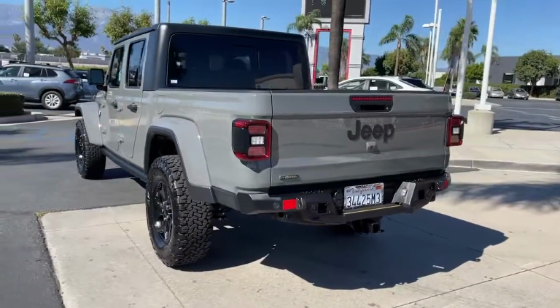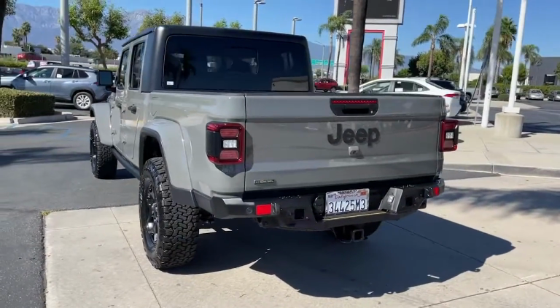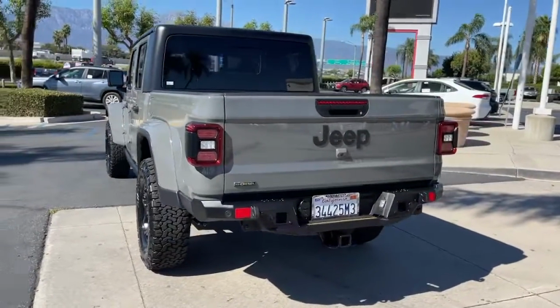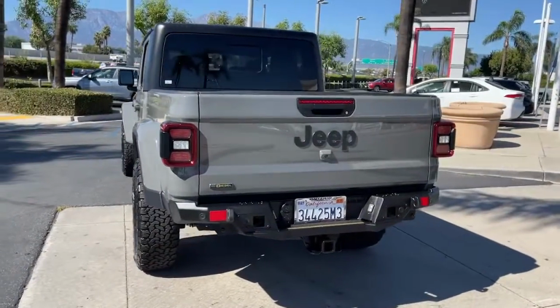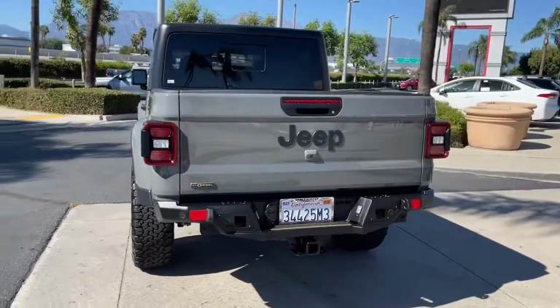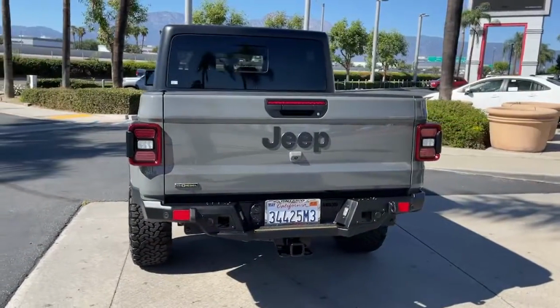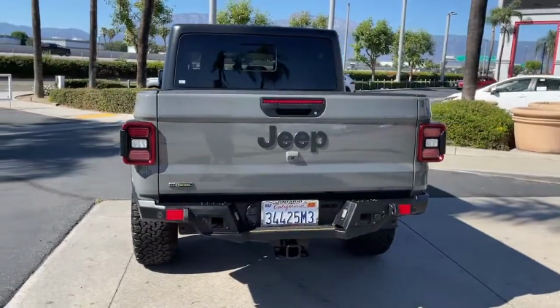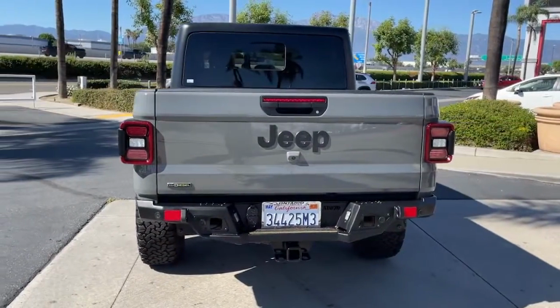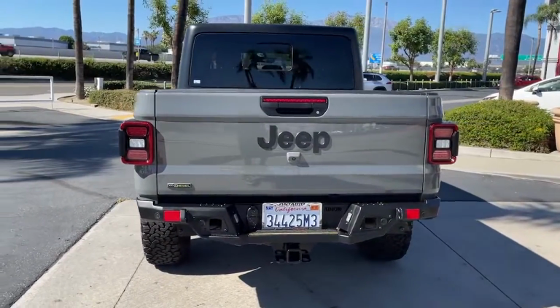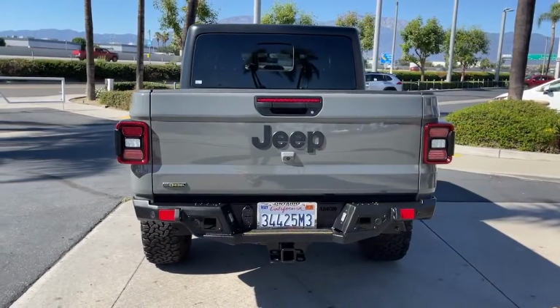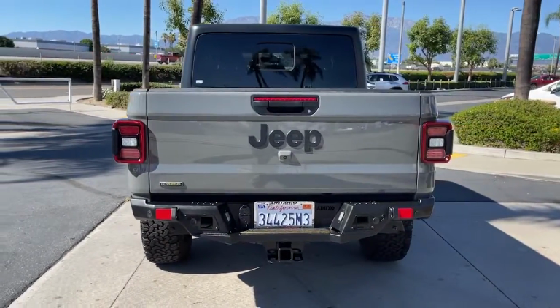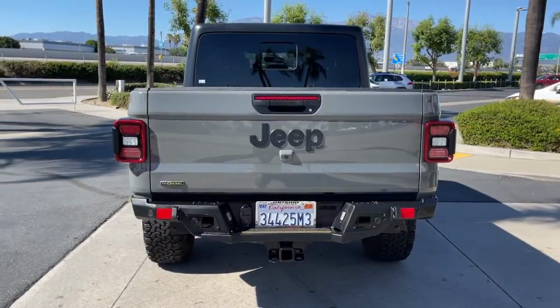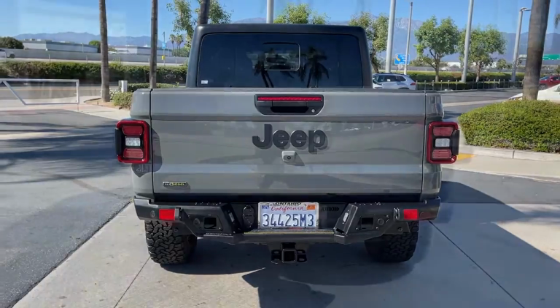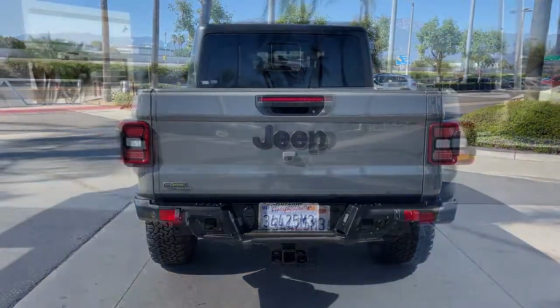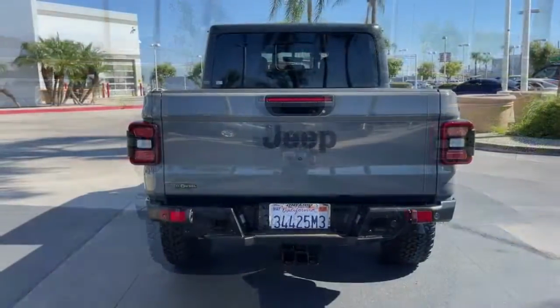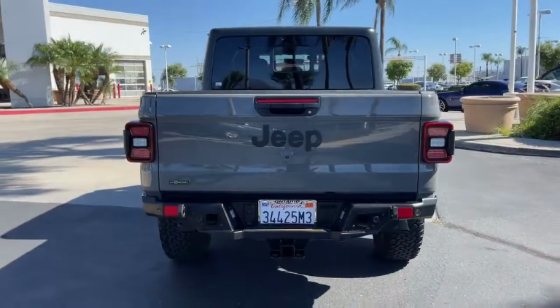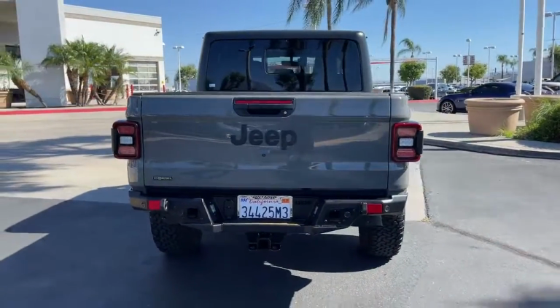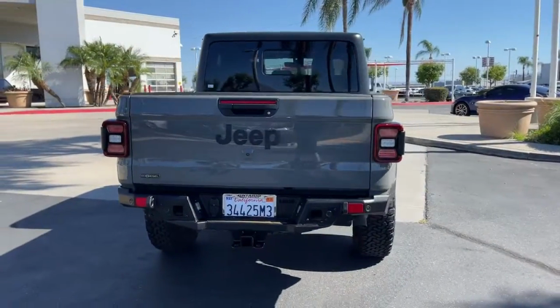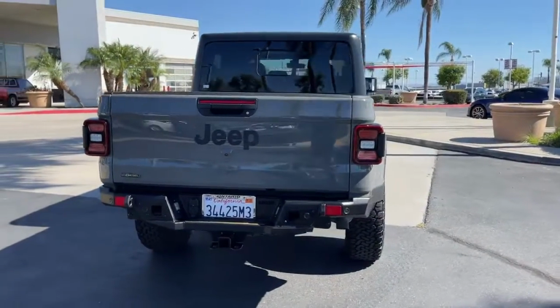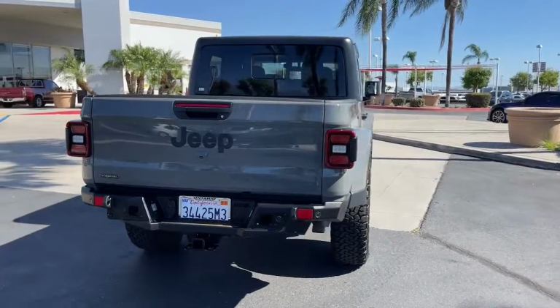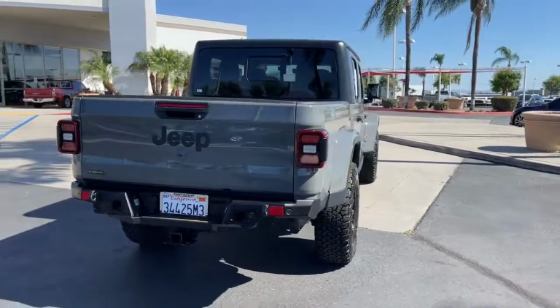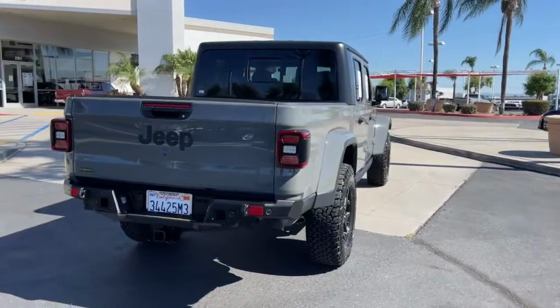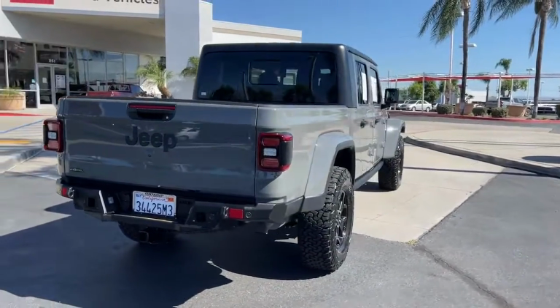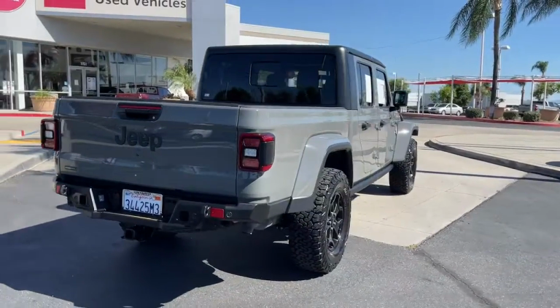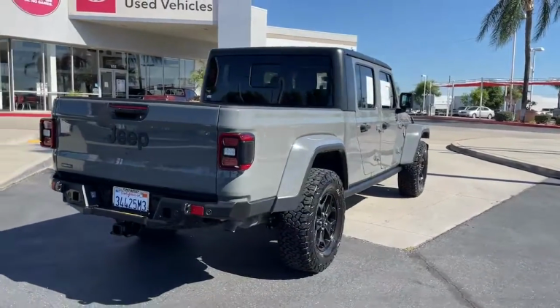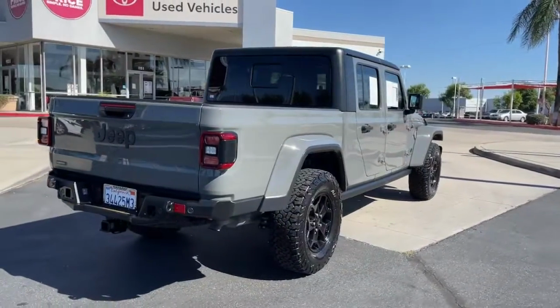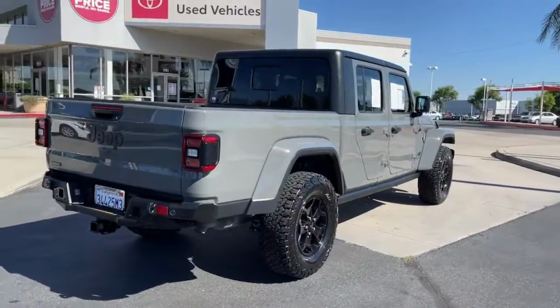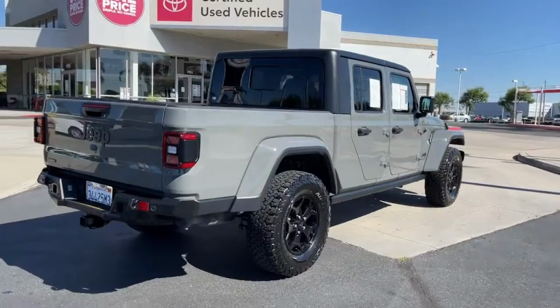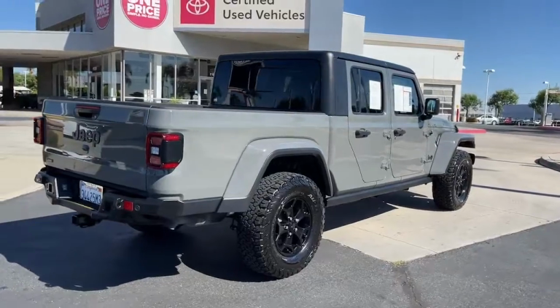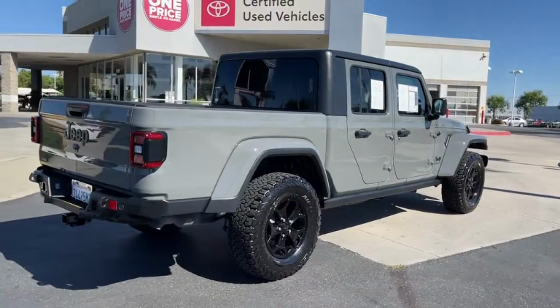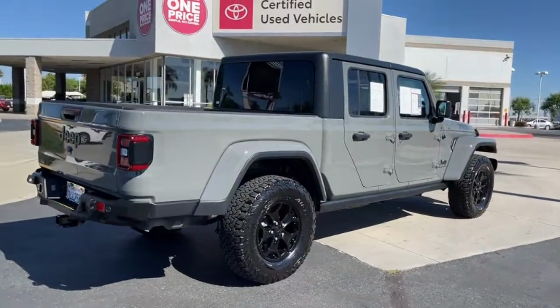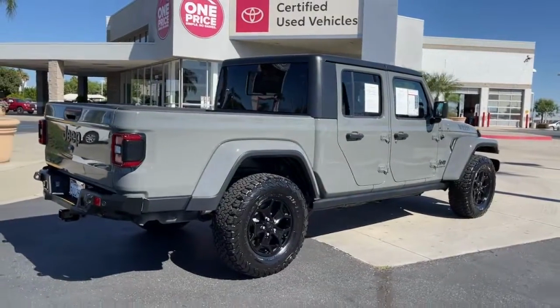Impressive towing ability teams up with pickup utility and SUV versatility to create the ultimate off-road tool. These are just some of the great options this vehicle comes with.